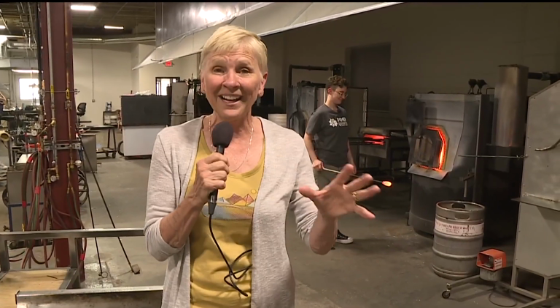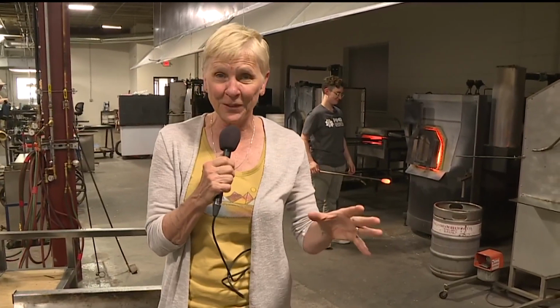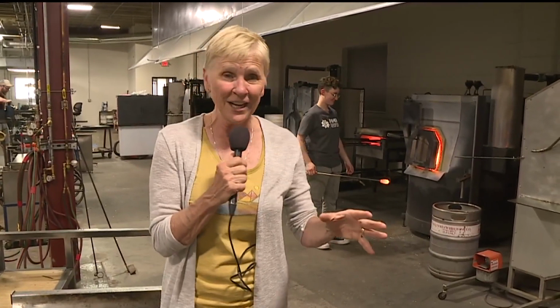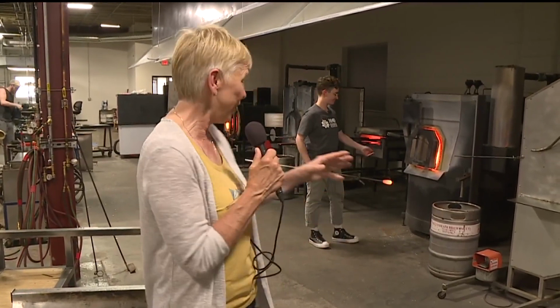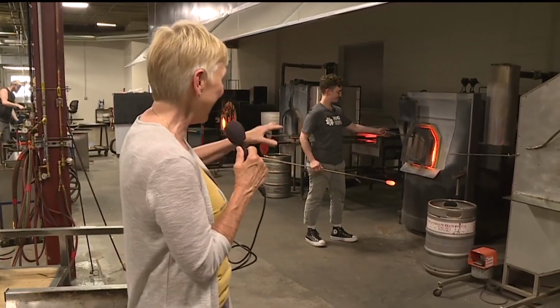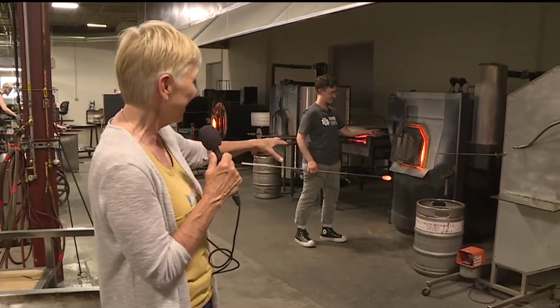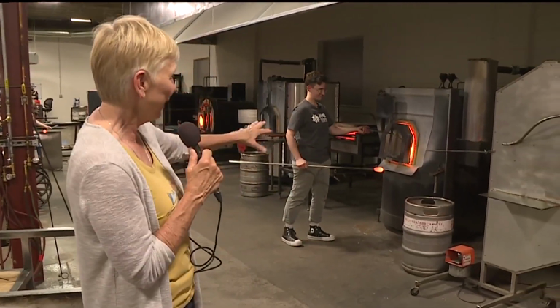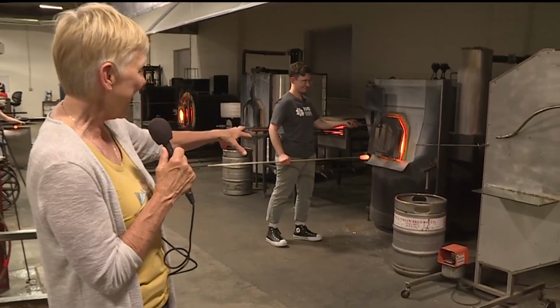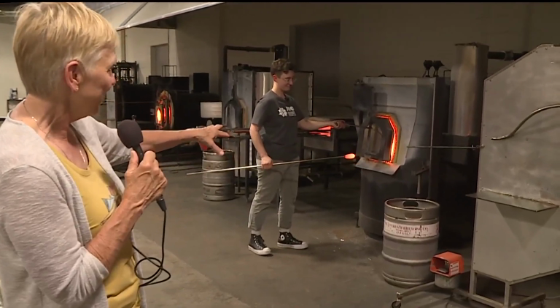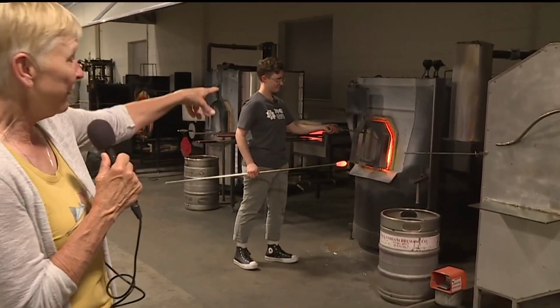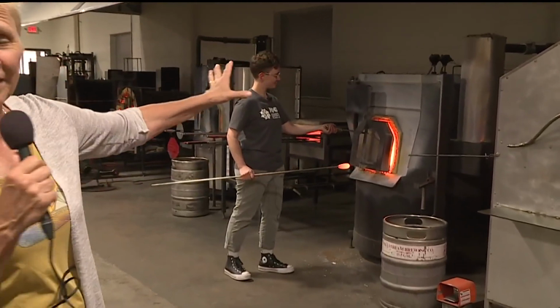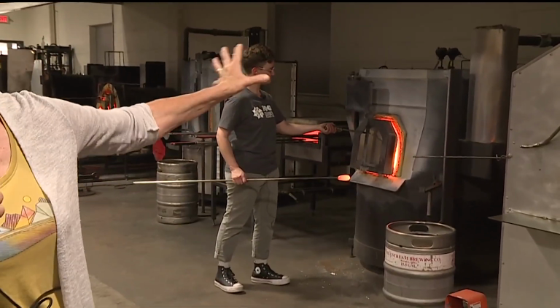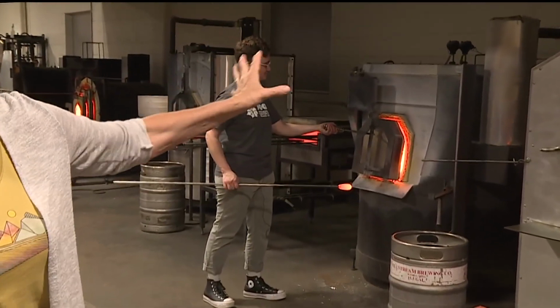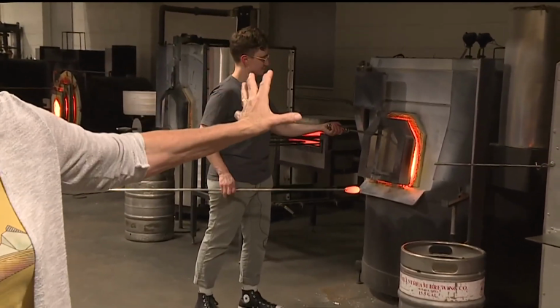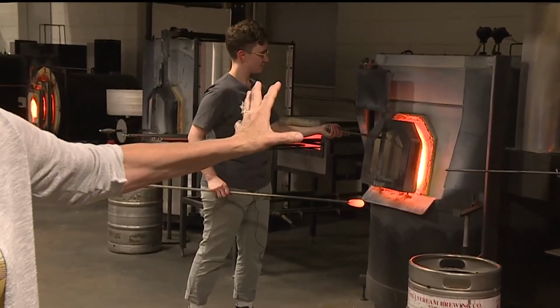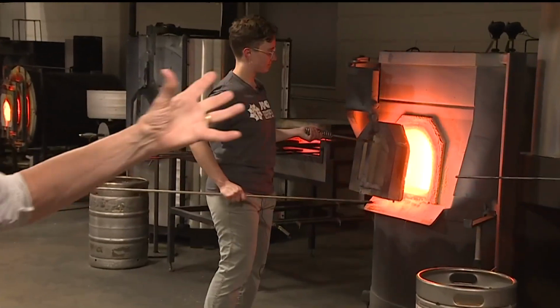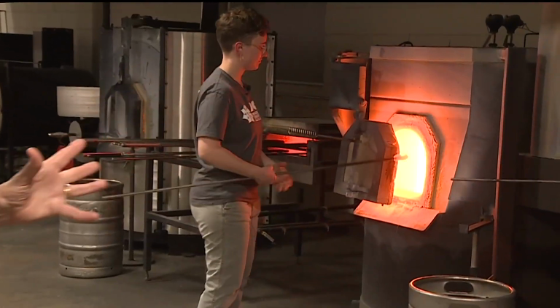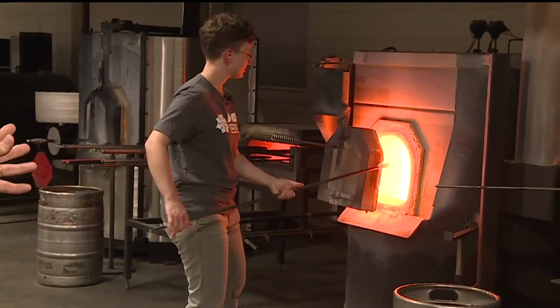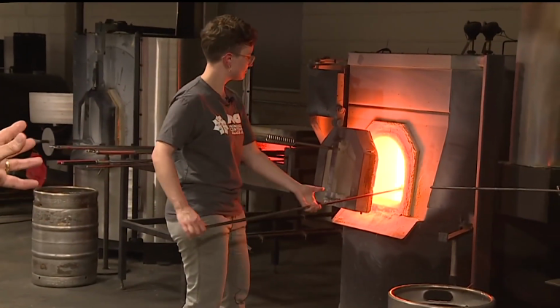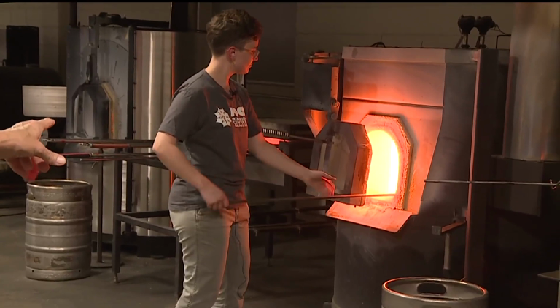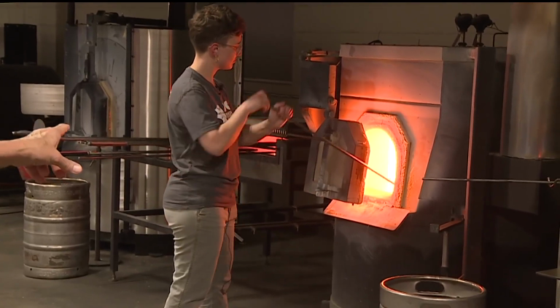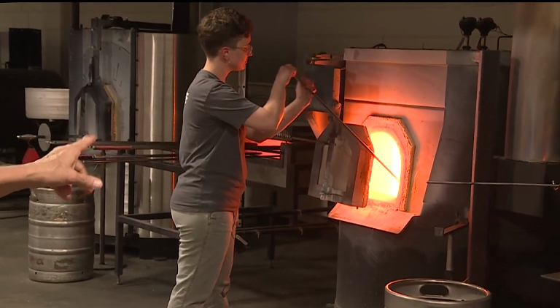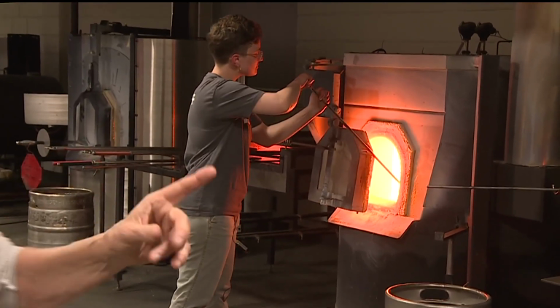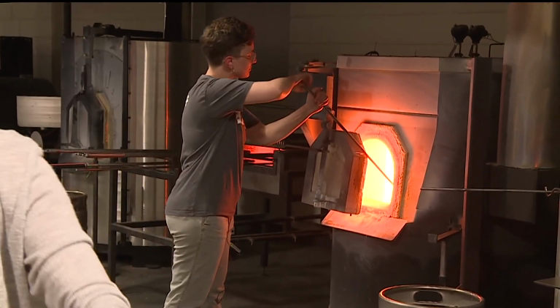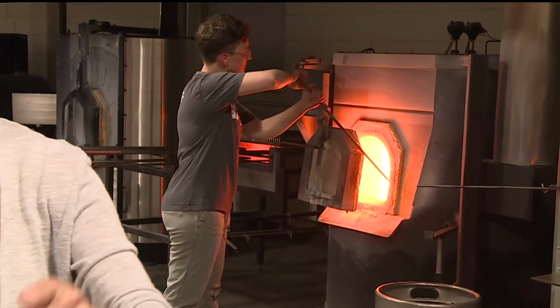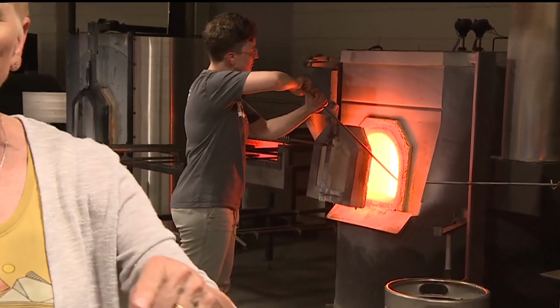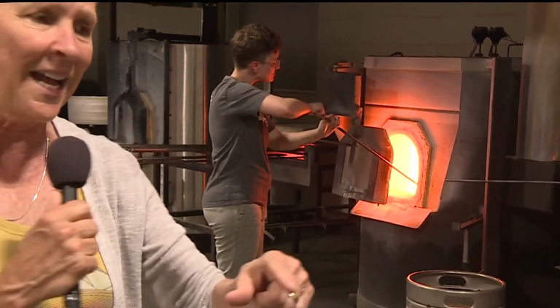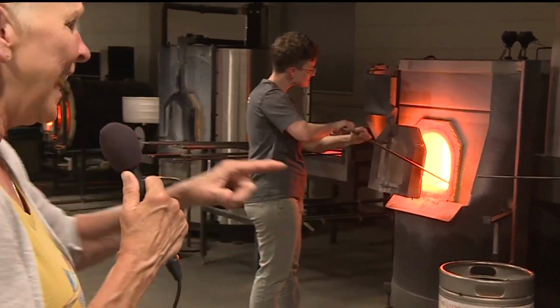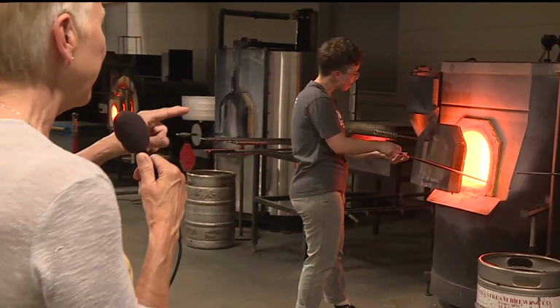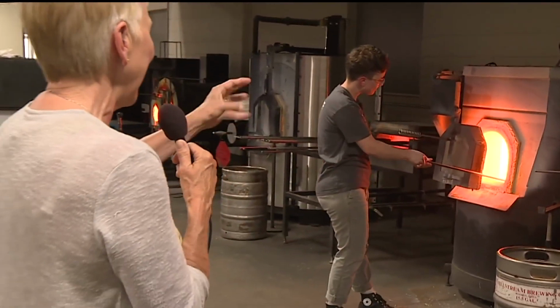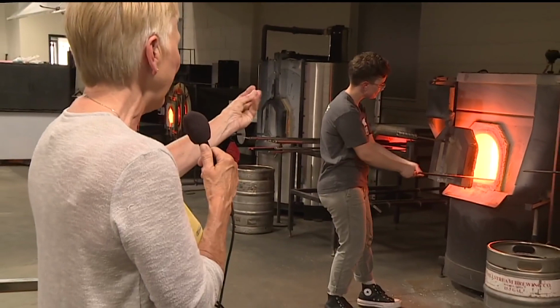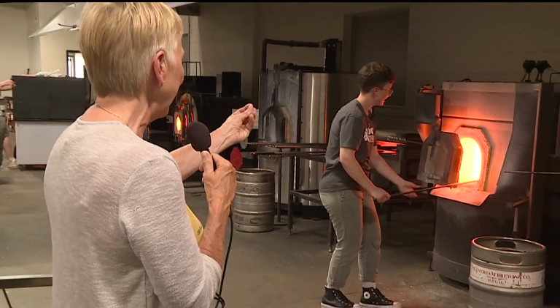We're back at FOSI. She just added the glass — that oven is filled with melted glass. So she's going to get a little bit more on that. That's called the gathering; she's gathering the glass. And is that glass expensive, Anna?